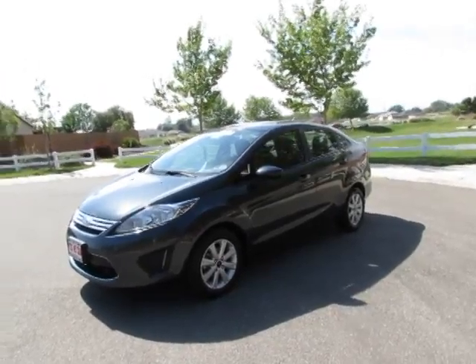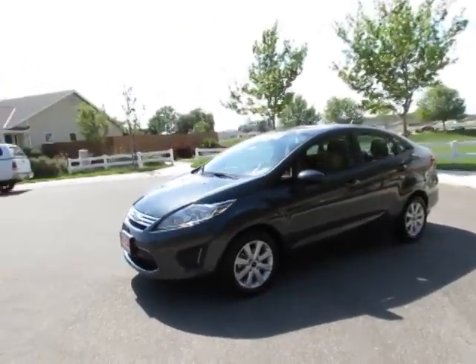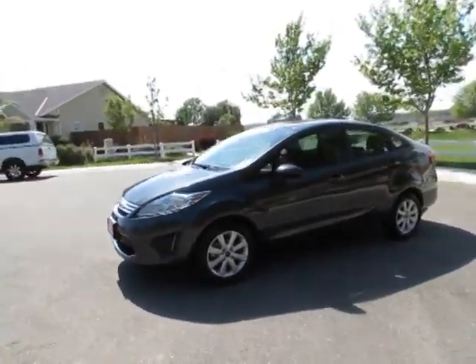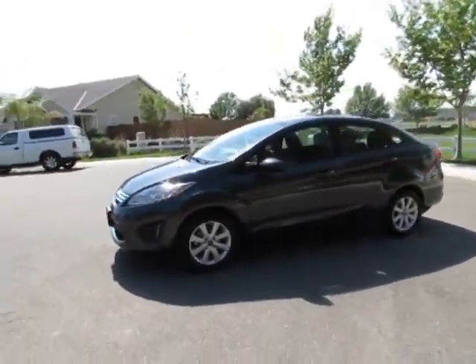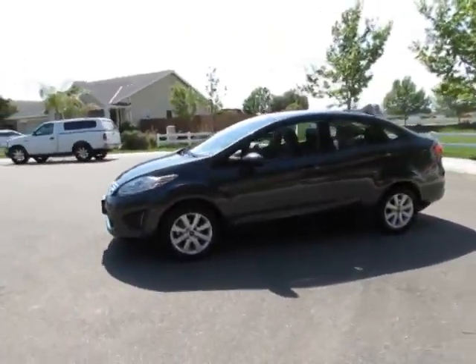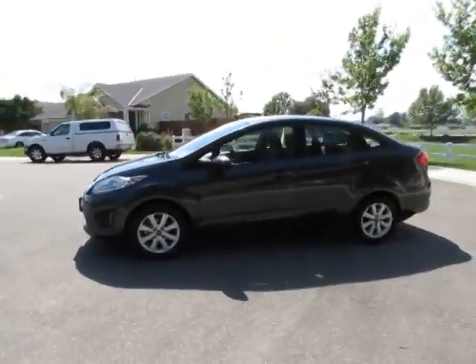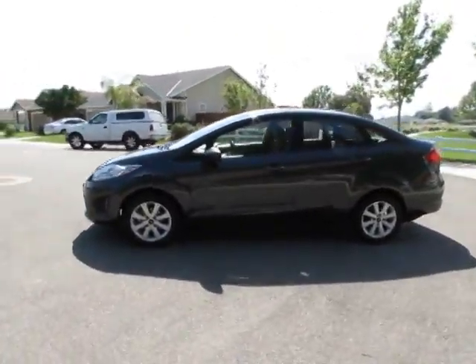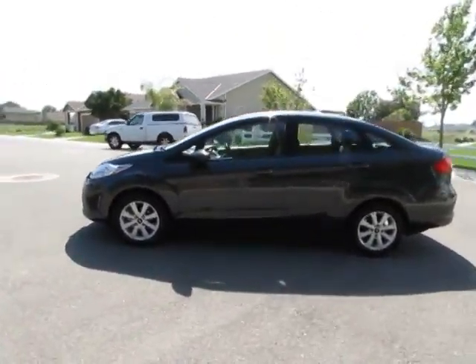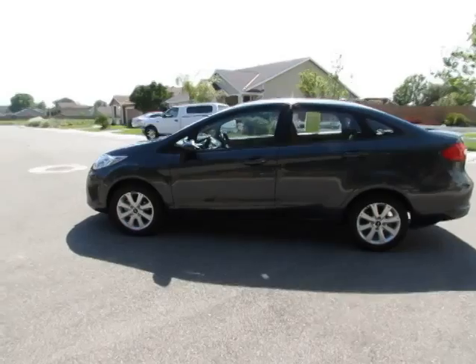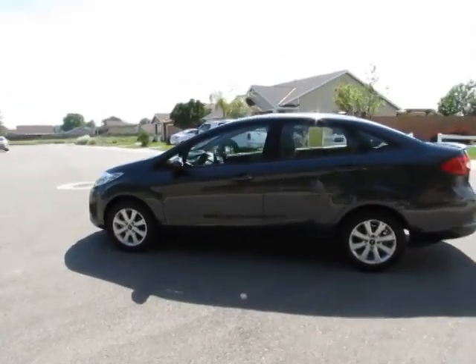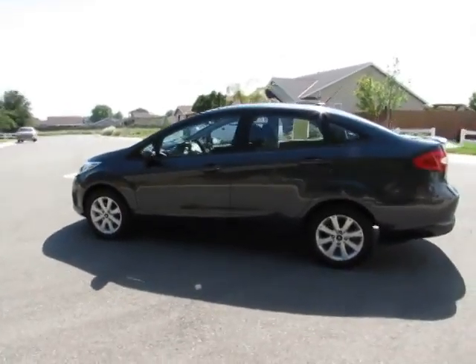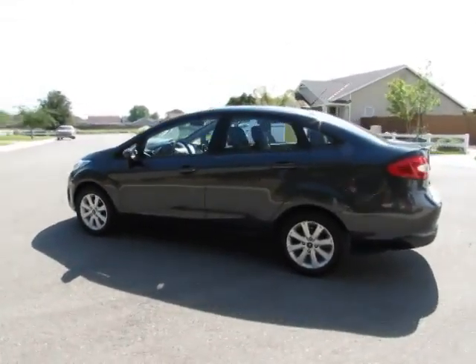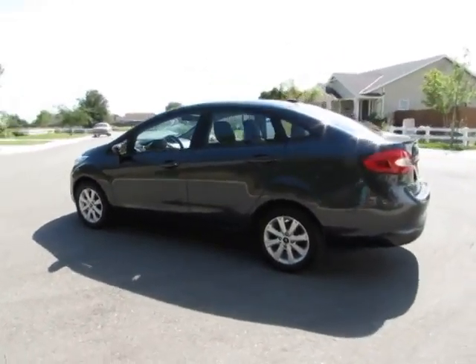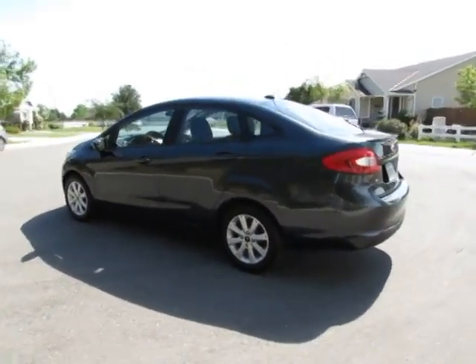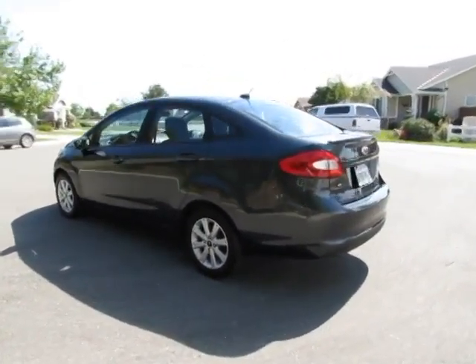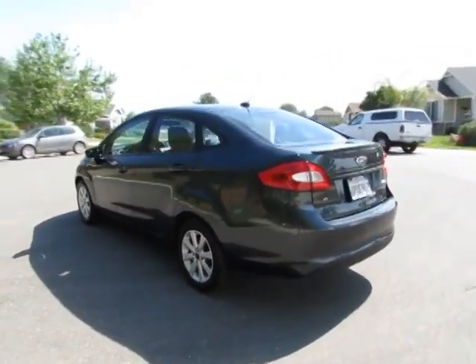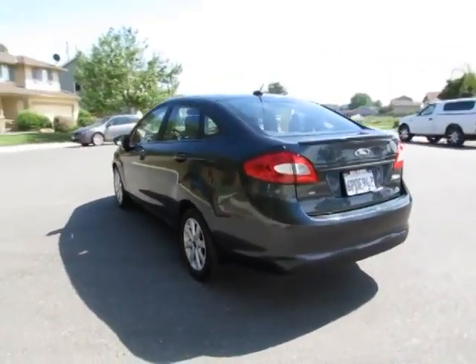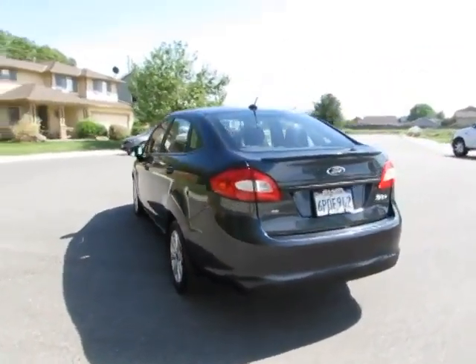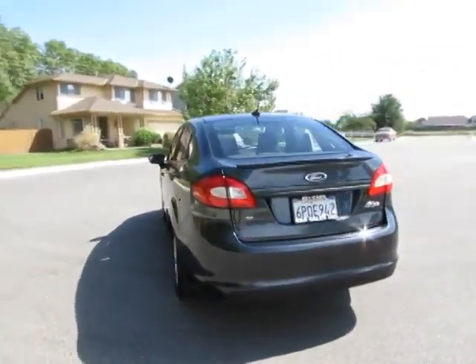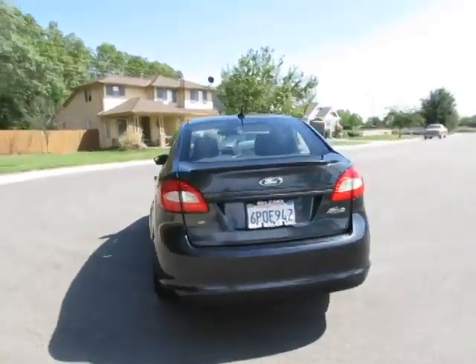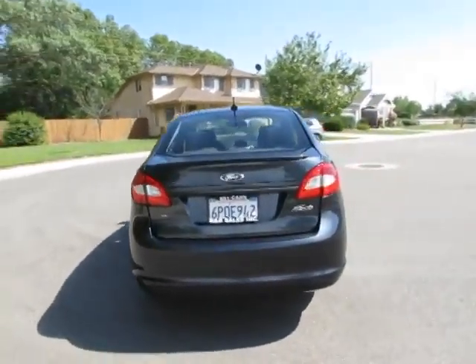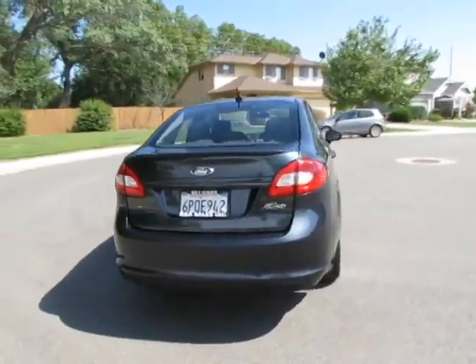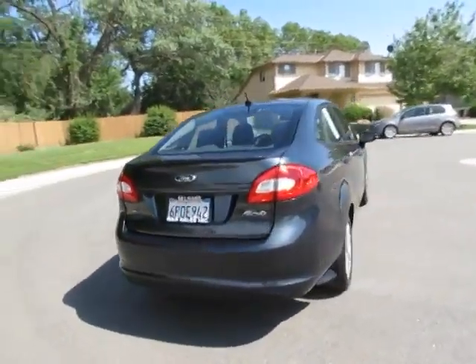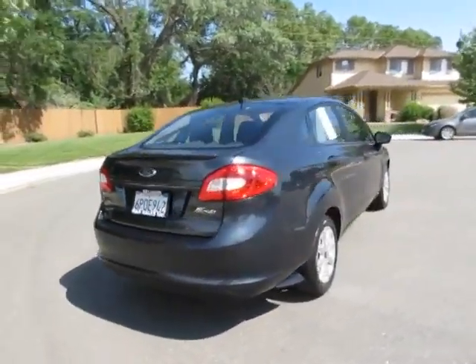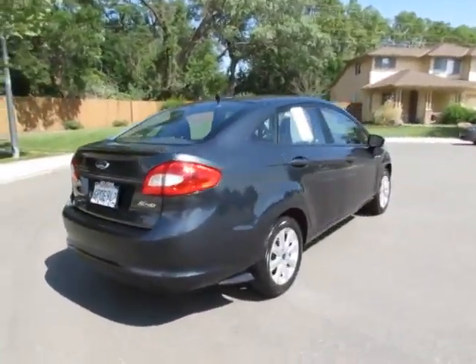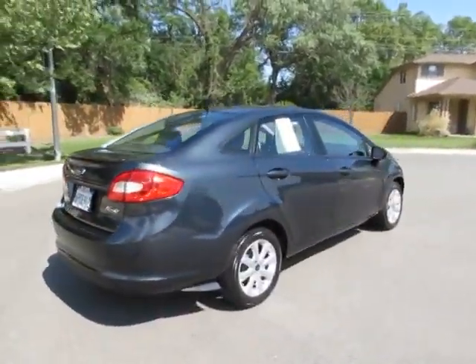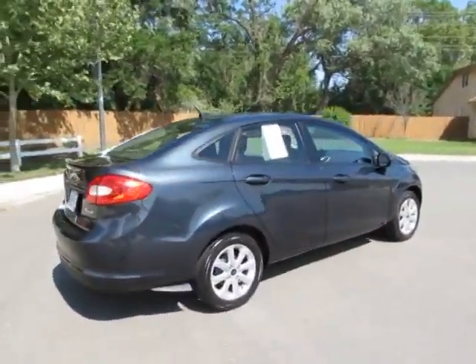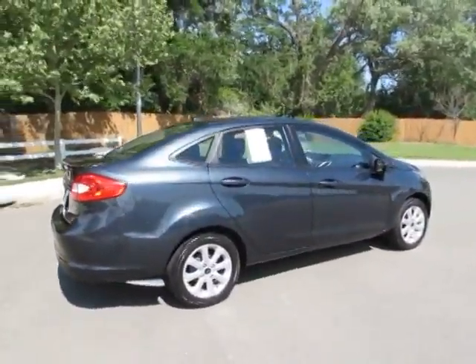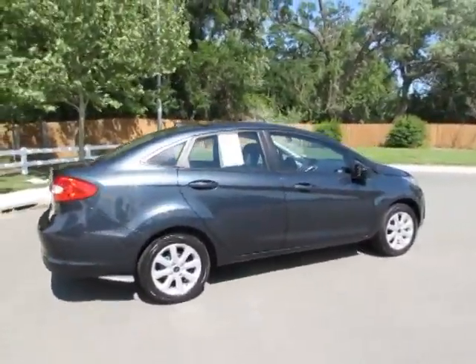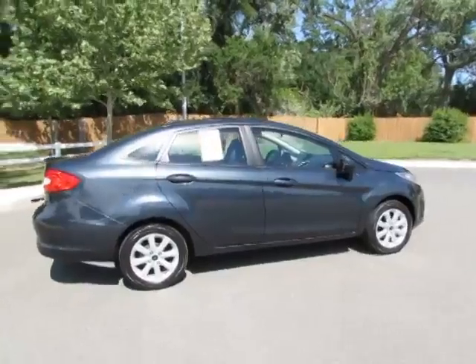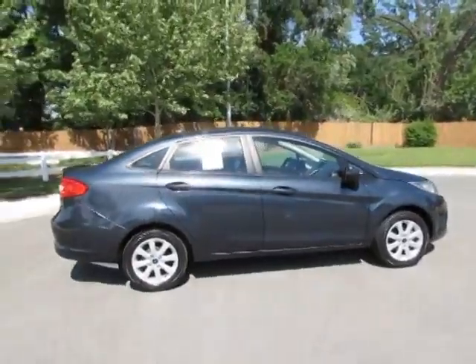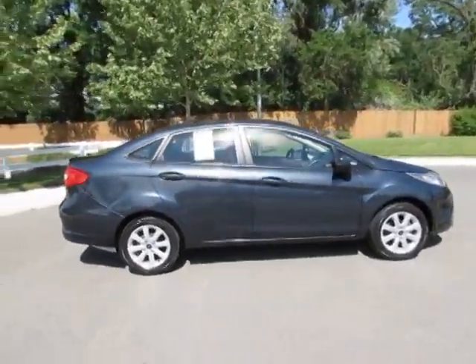Hi, this is Kimberly with R&R Sales. Today you're looking at a 2011 Ford Fiesta SE. This is one of our certified pre-owned vehicles that goes through a 115-point safety inspection and comes with a 3-month, 3,000-mile warranty.